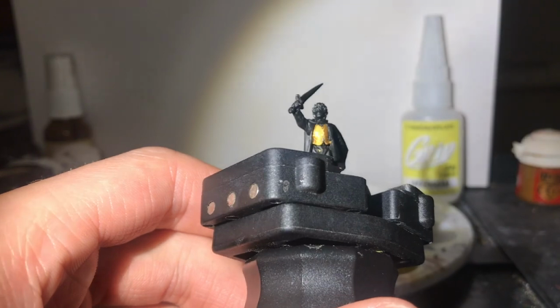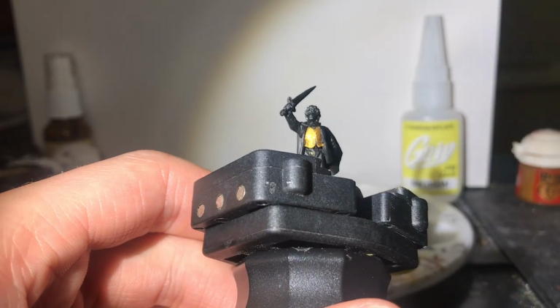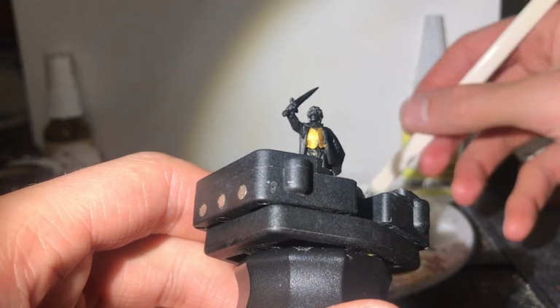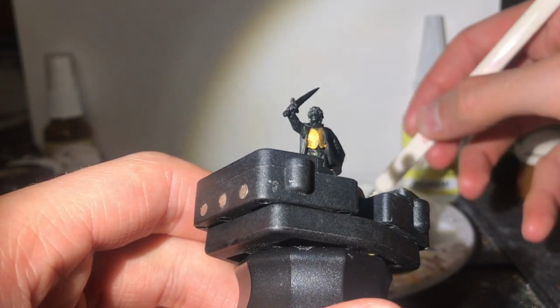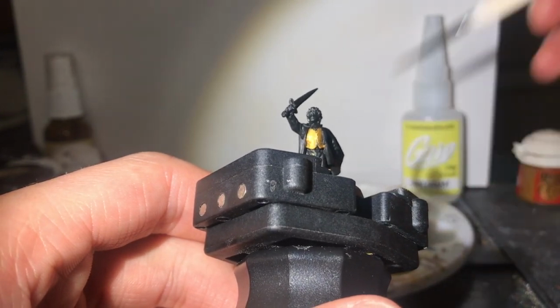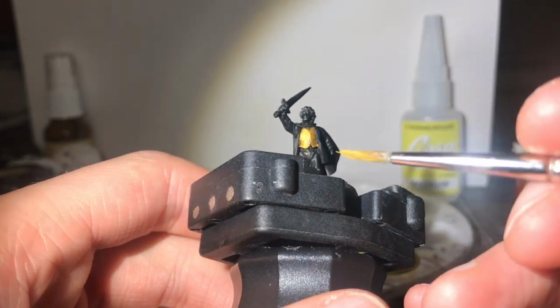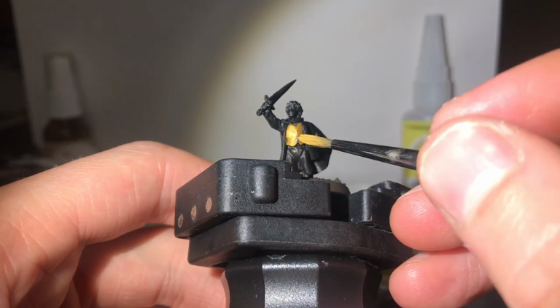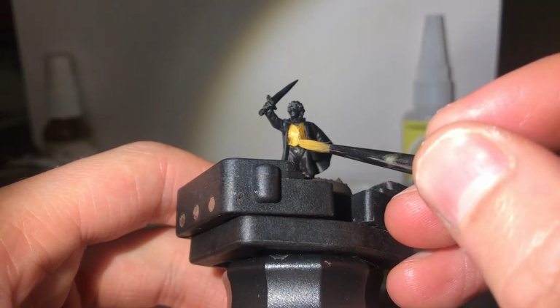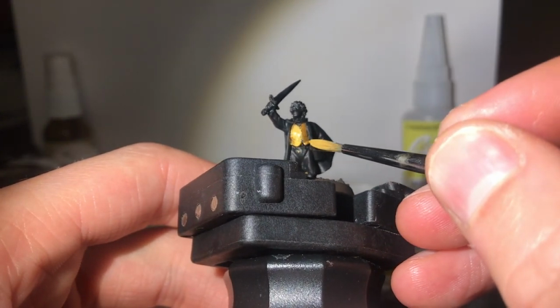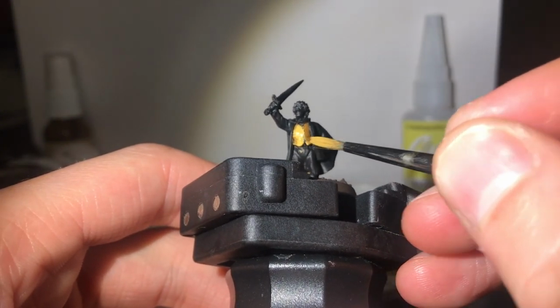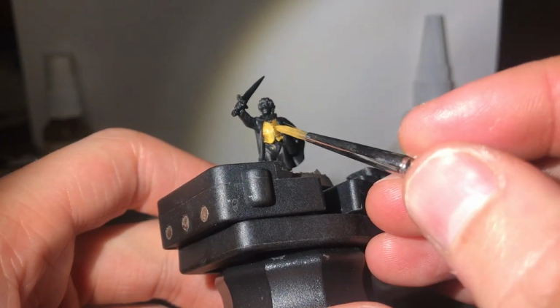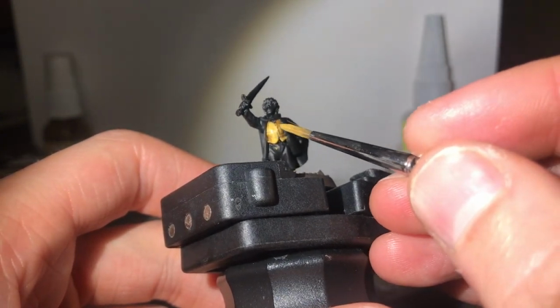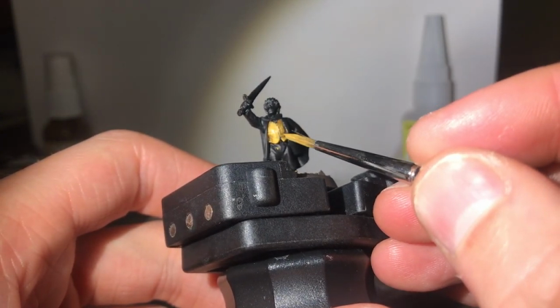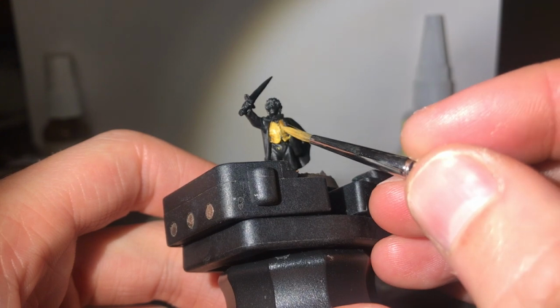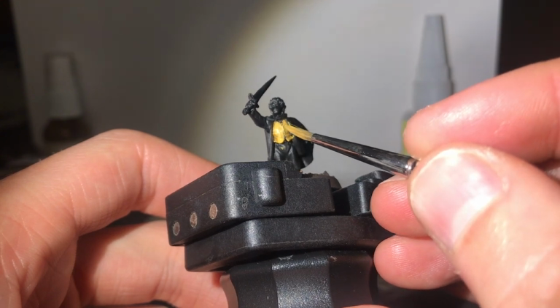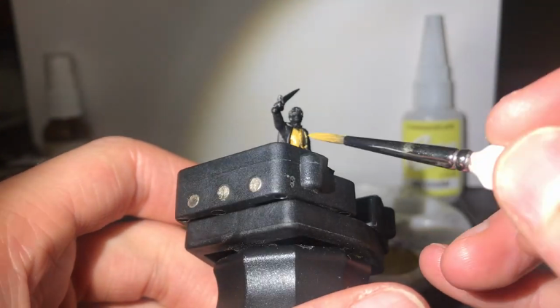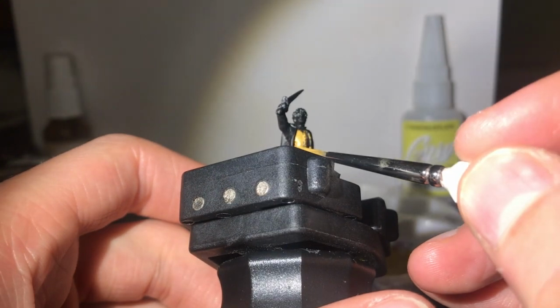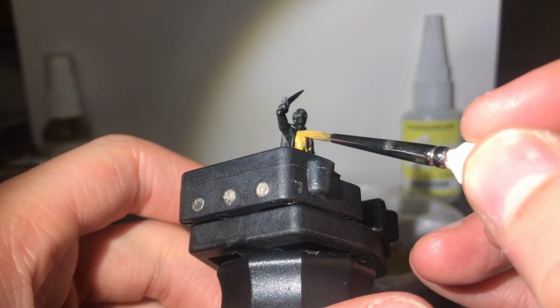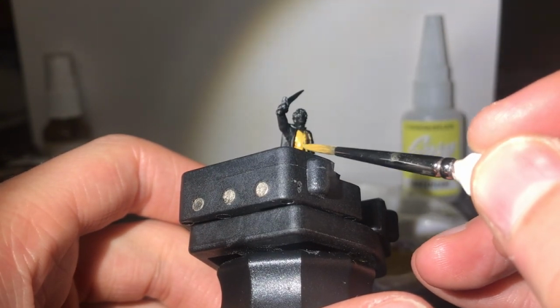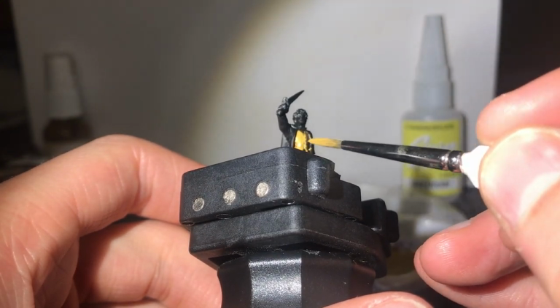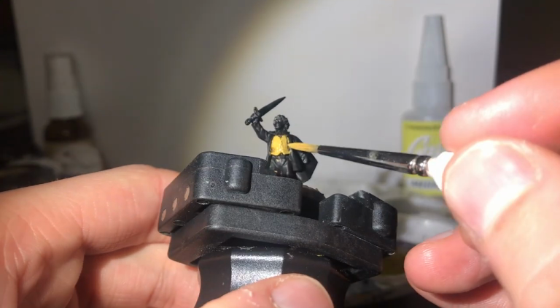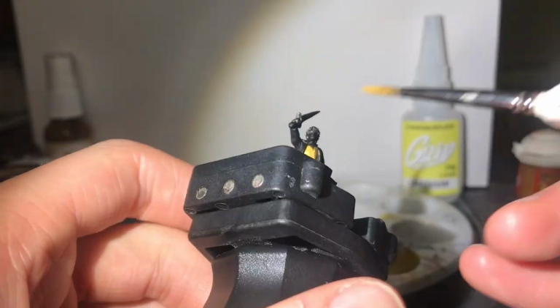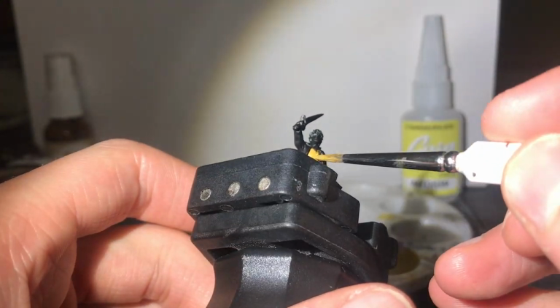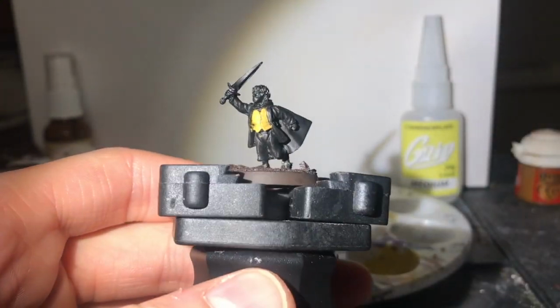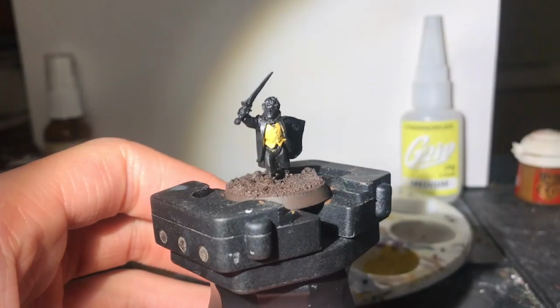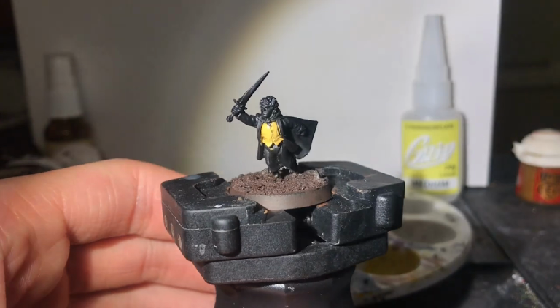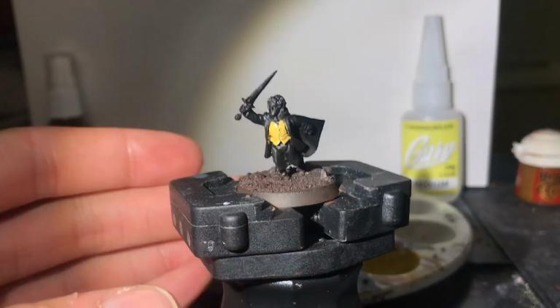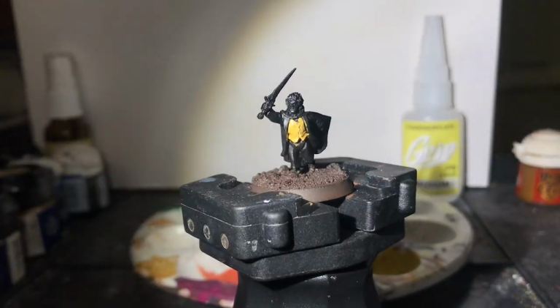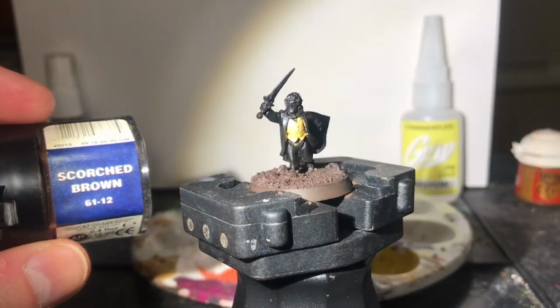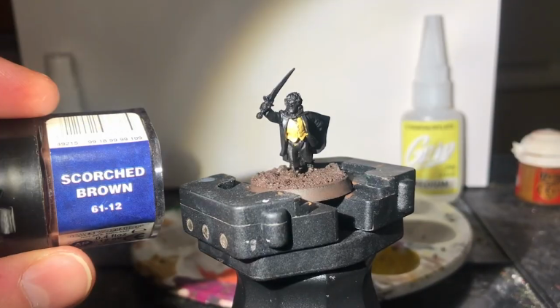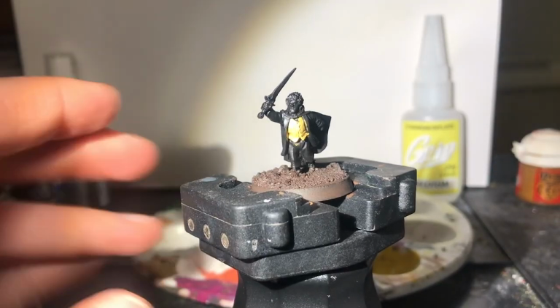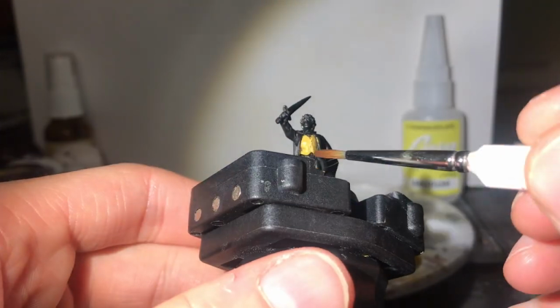It's worth noting this is the Merry from the Breaking of the Fellowship box set, which I got on made-to-order a while back. But if you can get your hands on any metal versions on eBay, they're the ones you want for sure, not the plastic one from the Fellowship box set currently available.